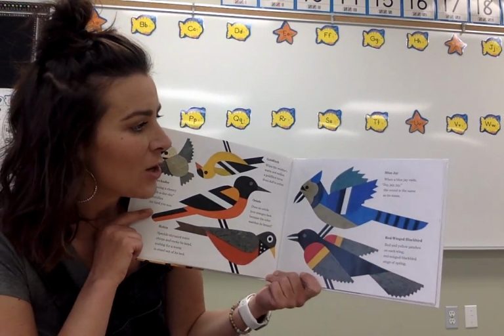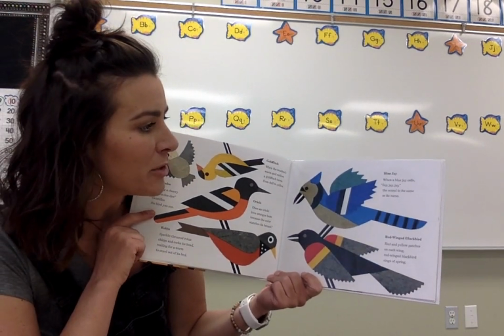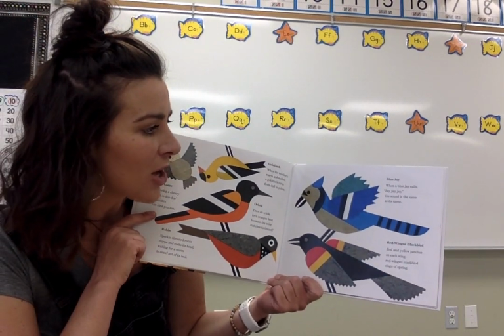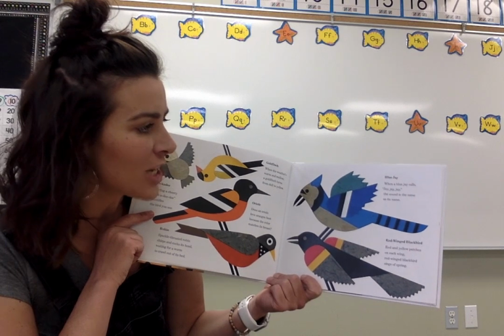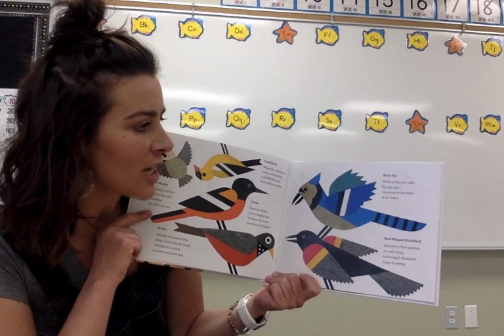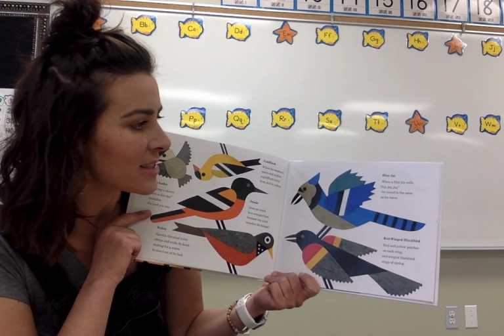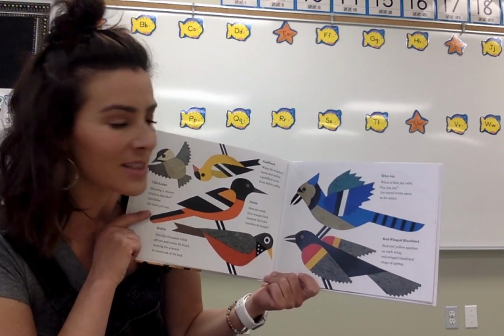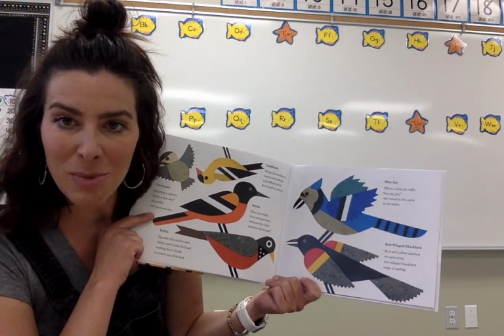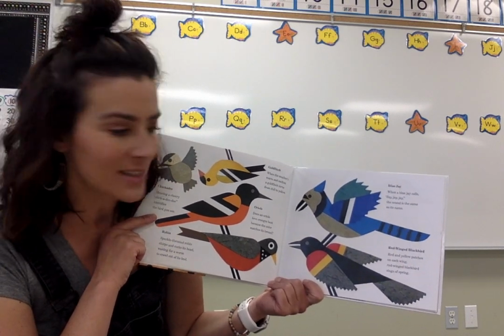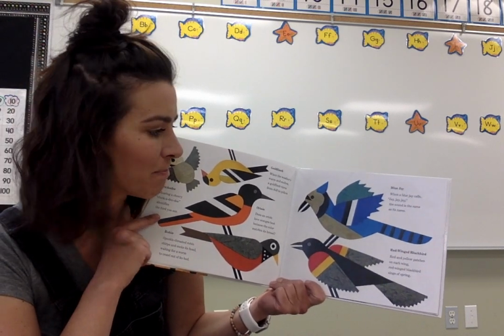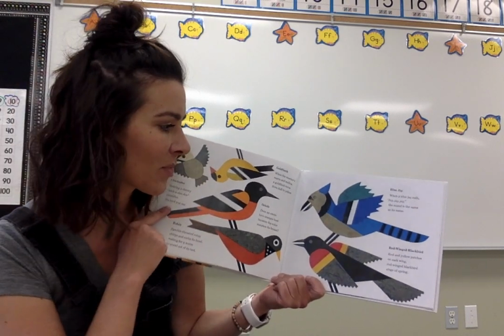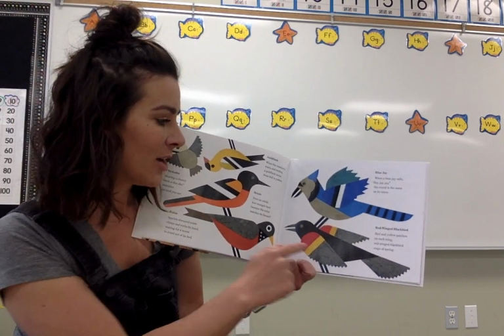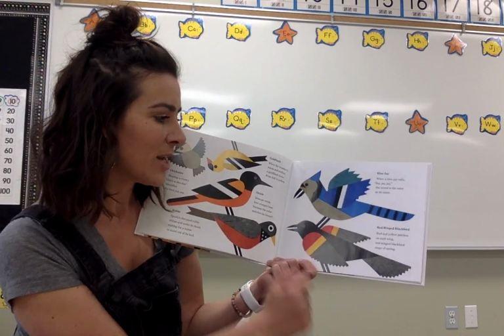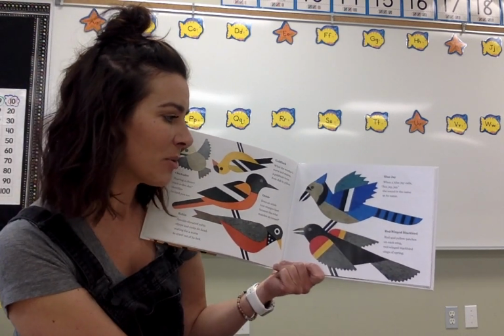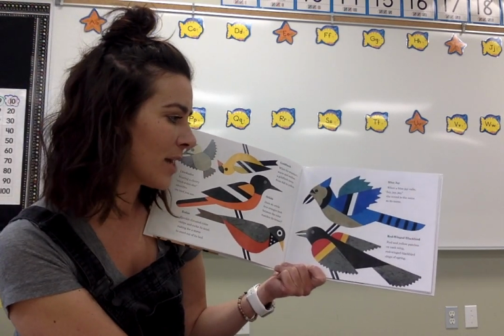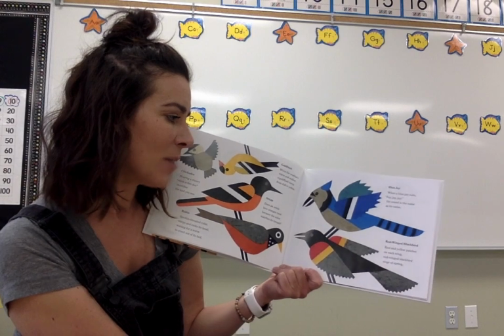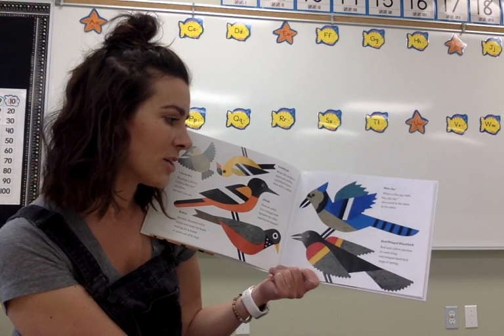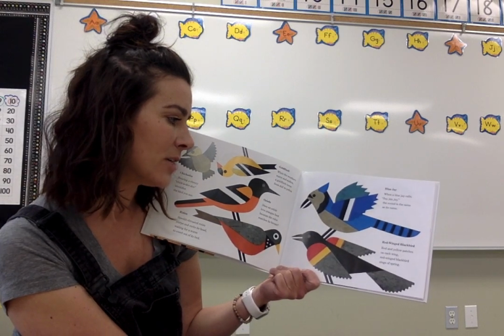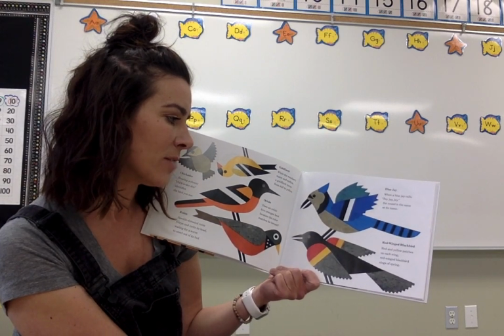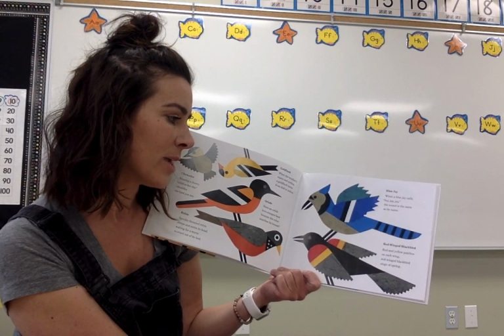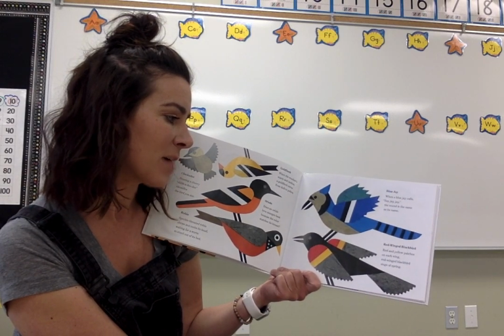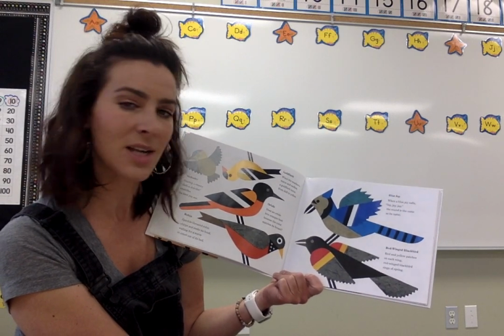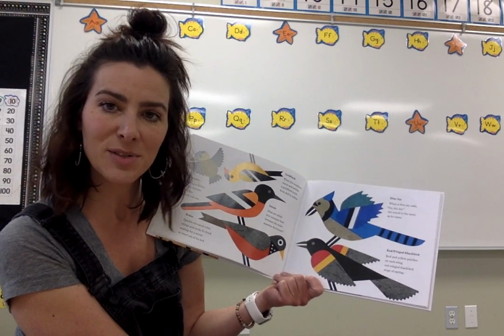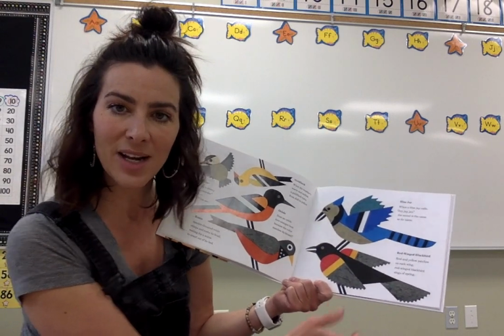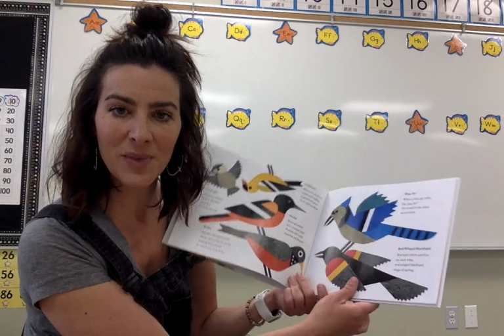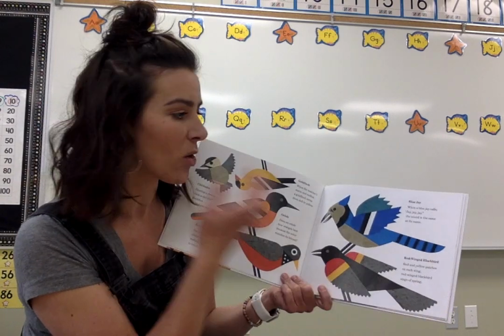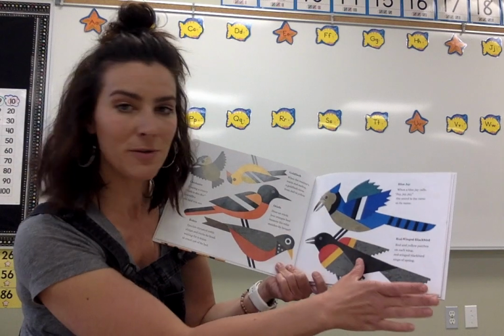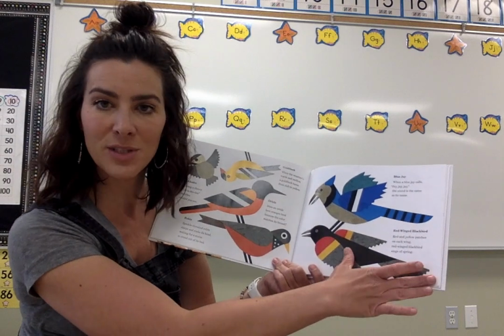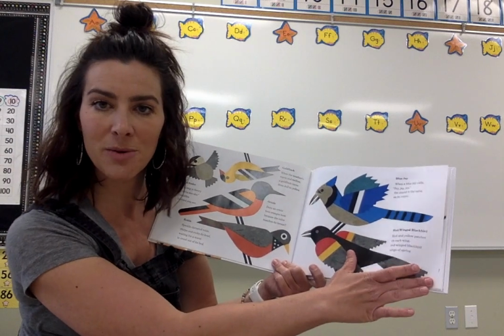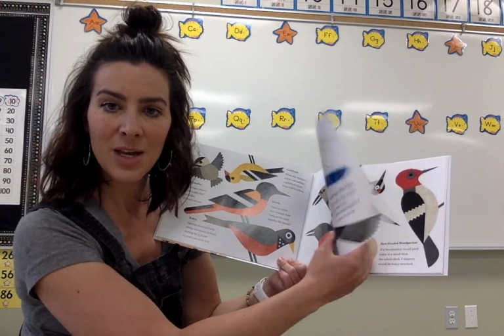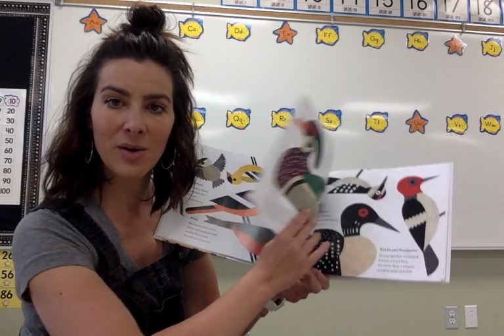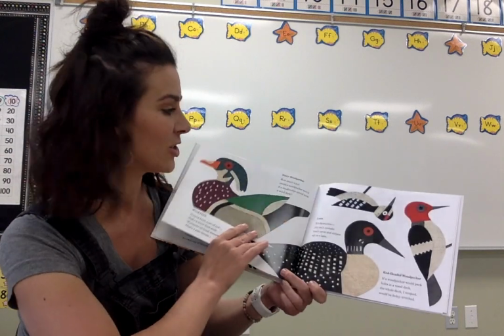I had a blue jay fly into my front yard last week and I don't see them very often — I was pretty excited. When a blue jay calls J-J-J, the sound is the same as its name. Red-winged blackbird. Red and yellow patches on each wing — red-winged blackbird, signs of spring. I've seen quite a few of those as we've been going around Nicholas Sharan.